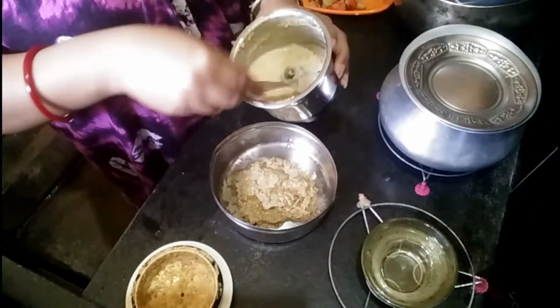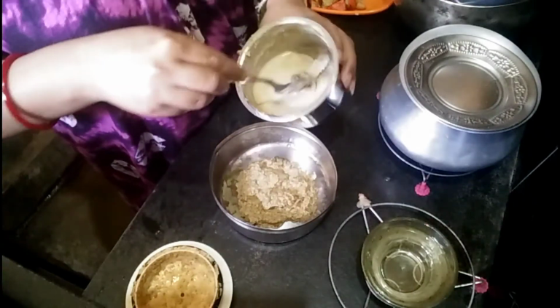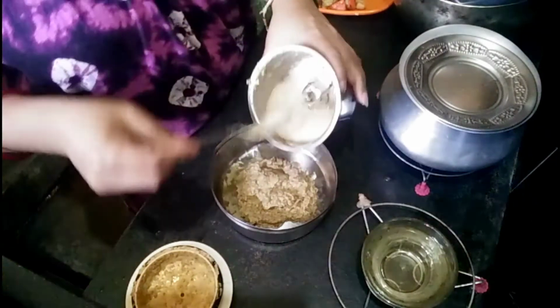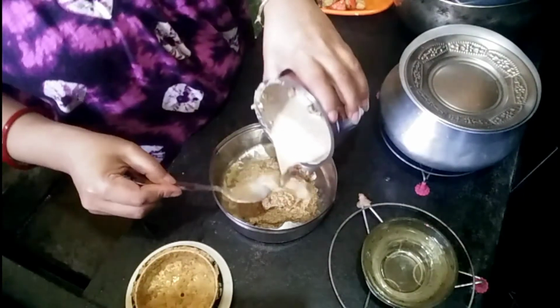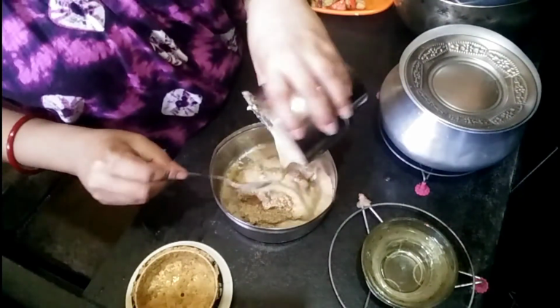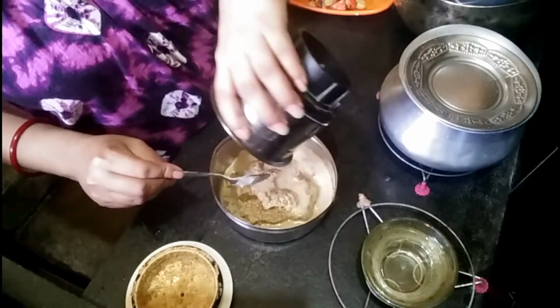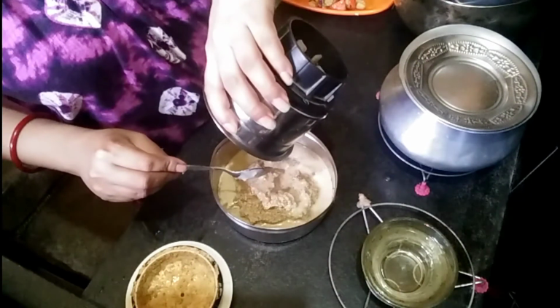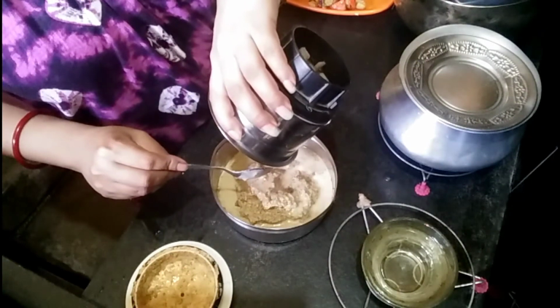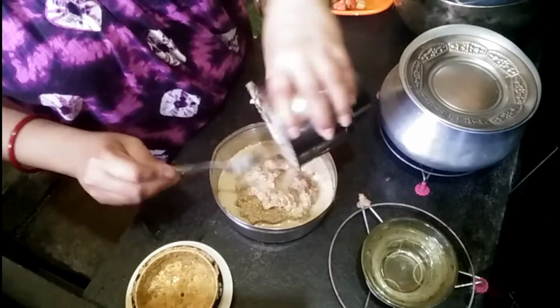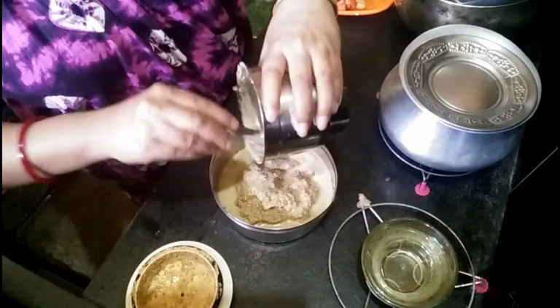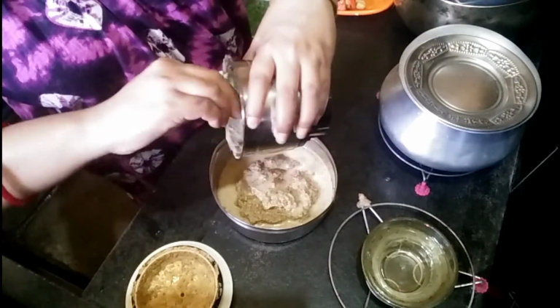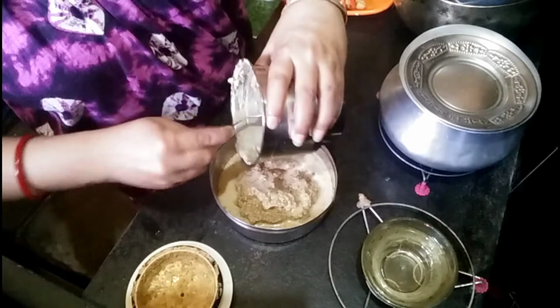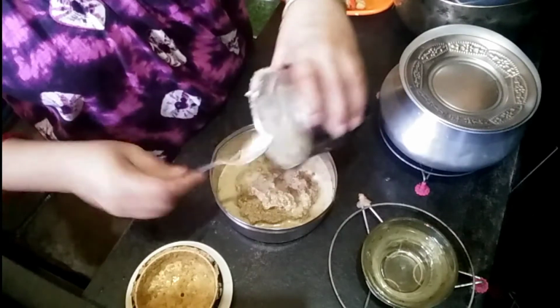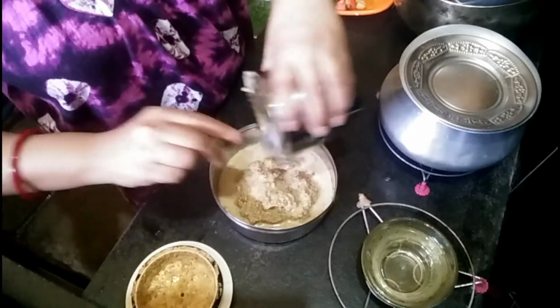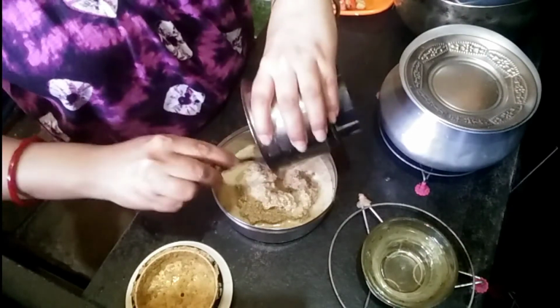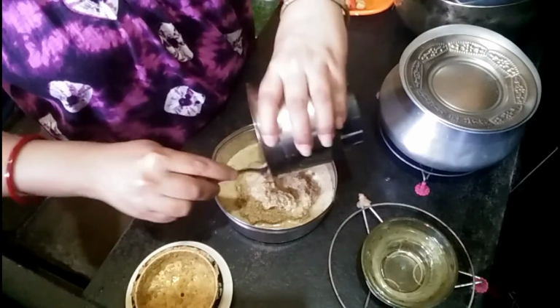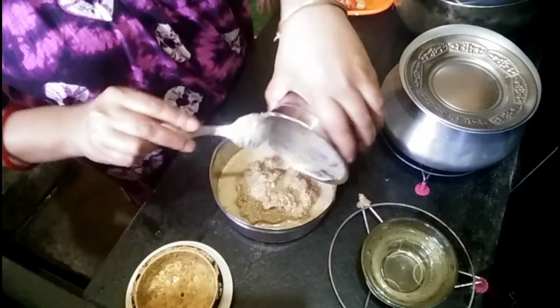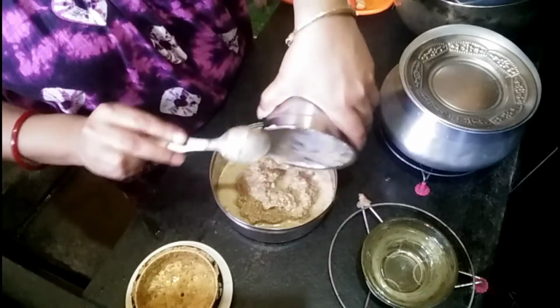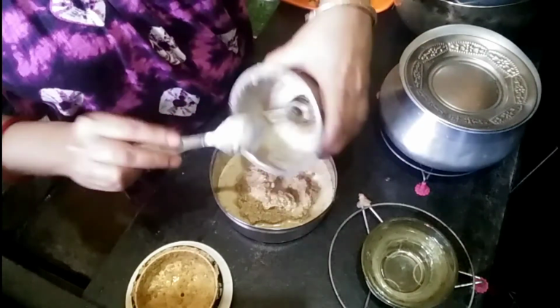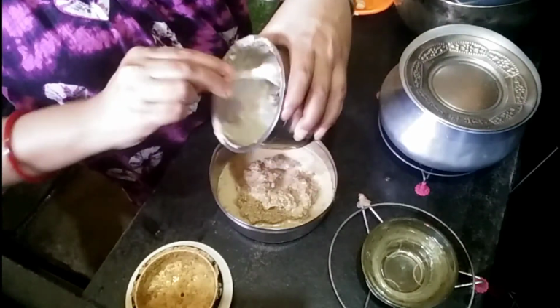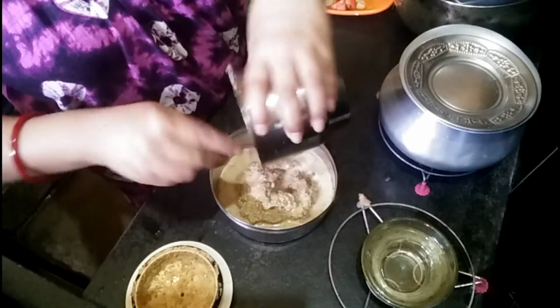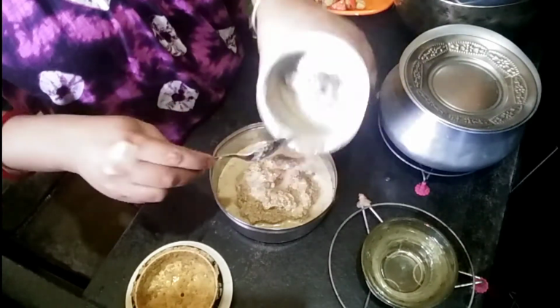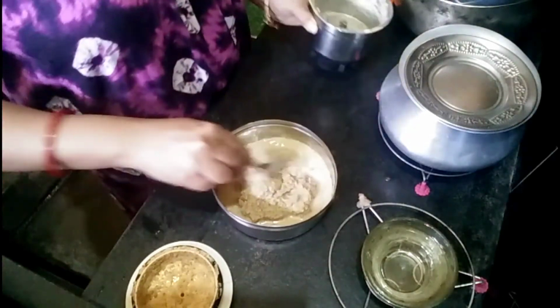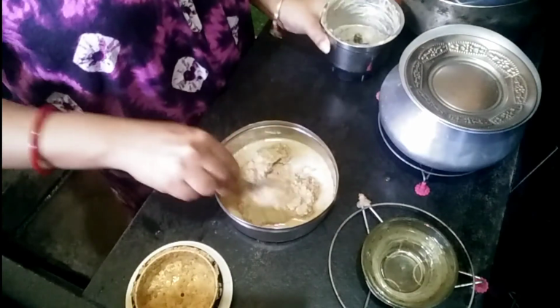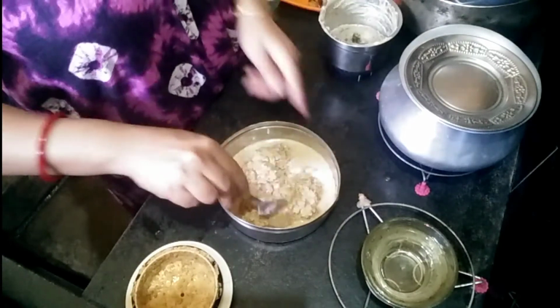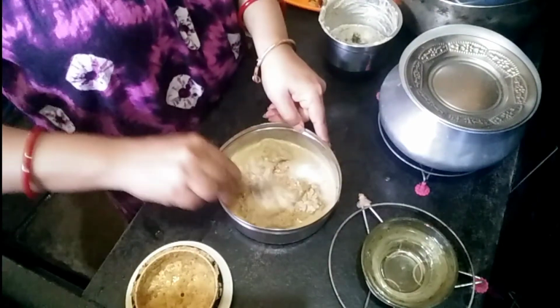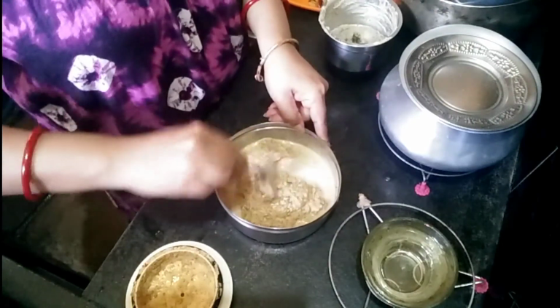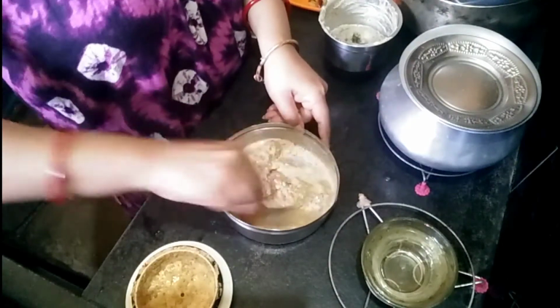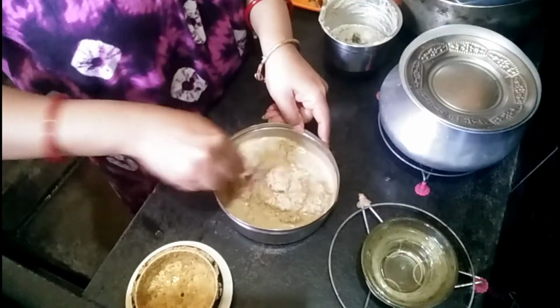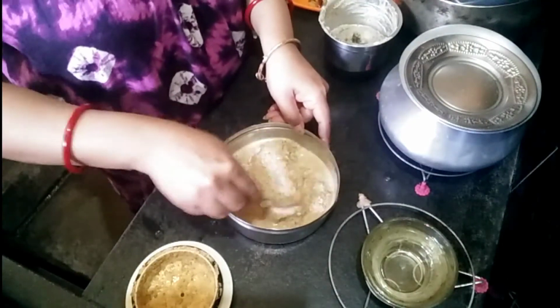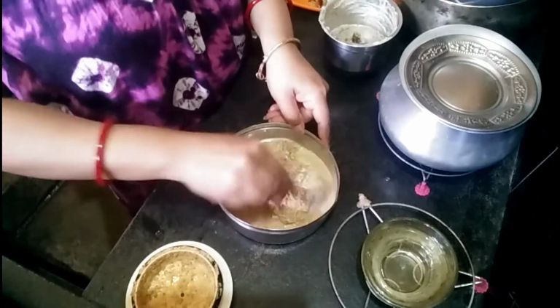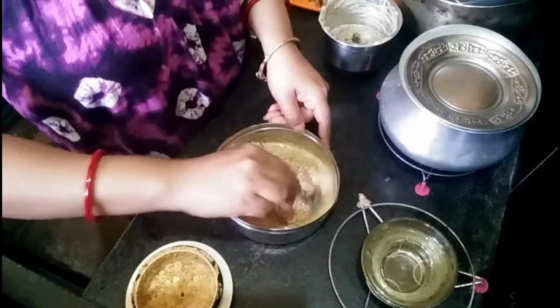I think it's a good thing! I'm going to ask you how it is! We're going to go to the center. This is a good thing!